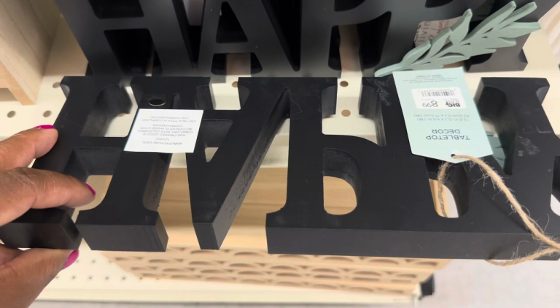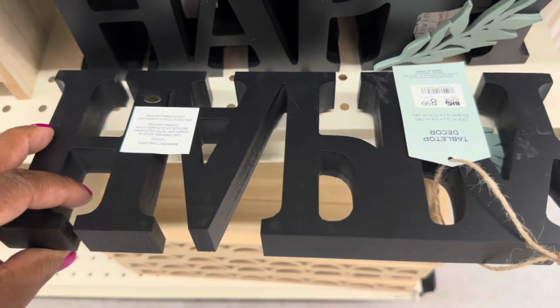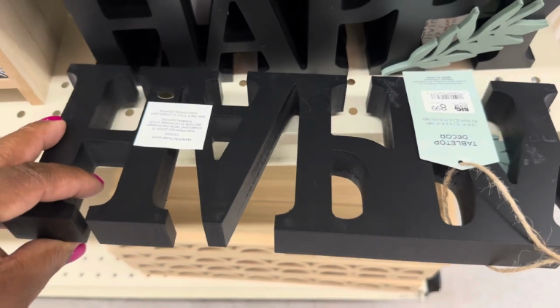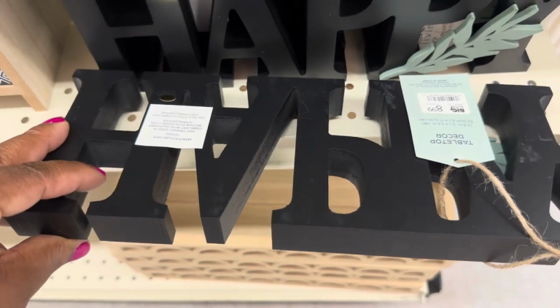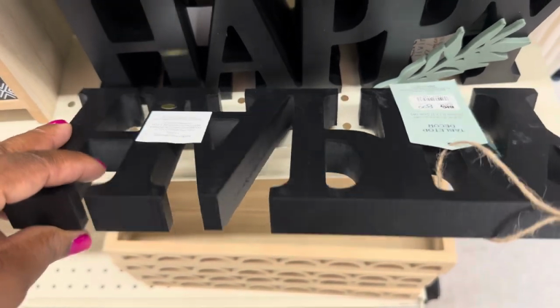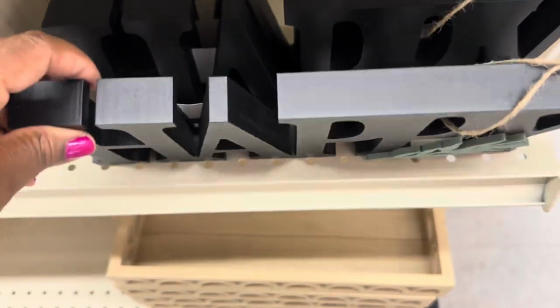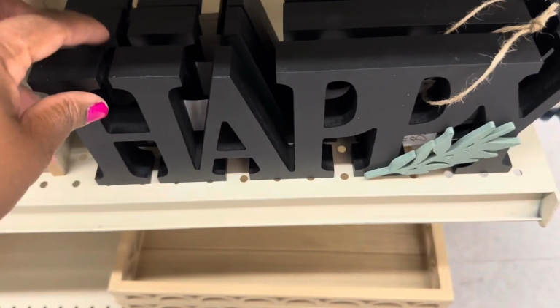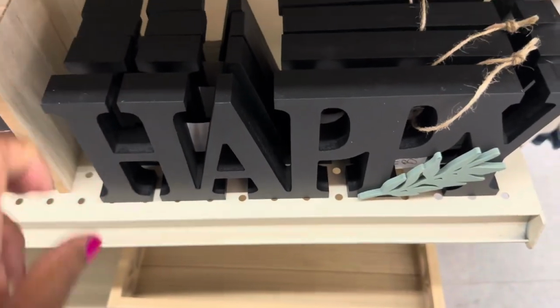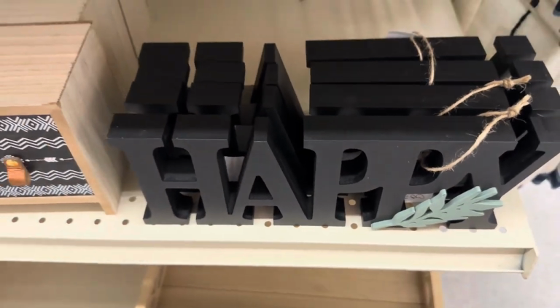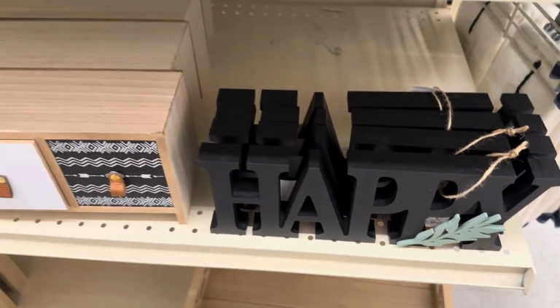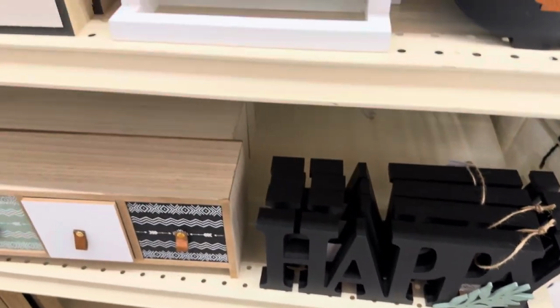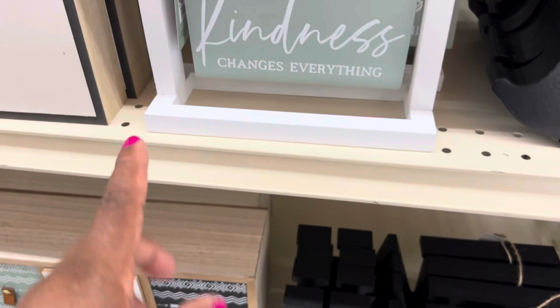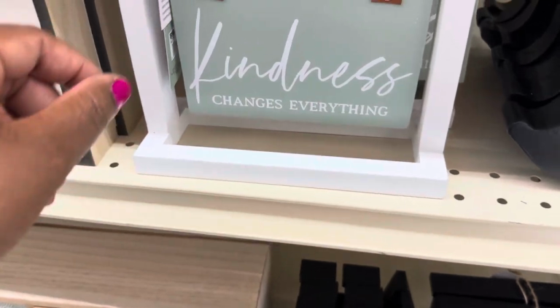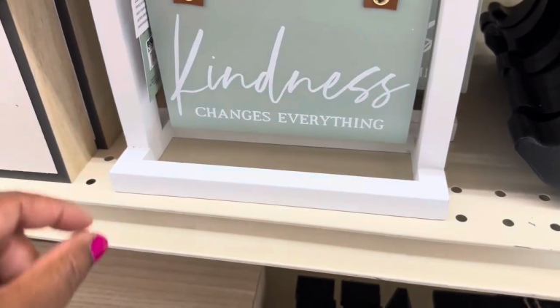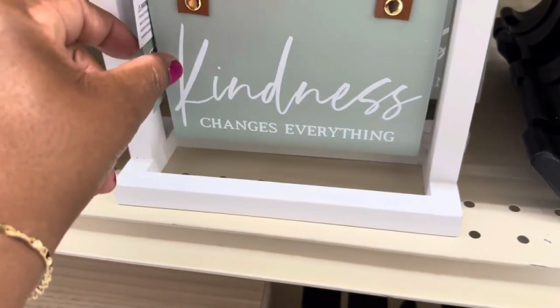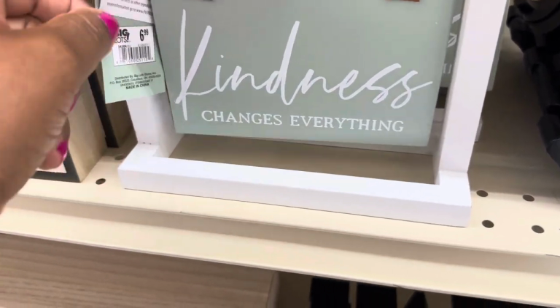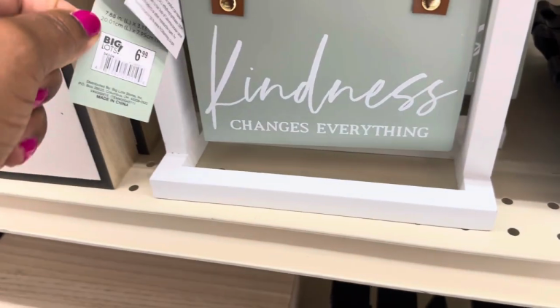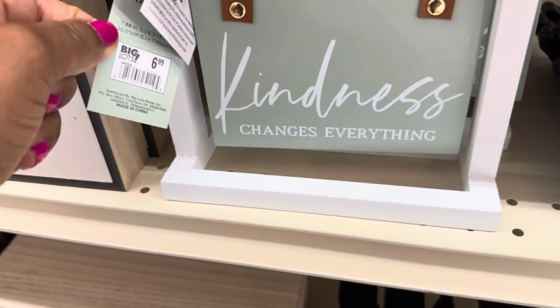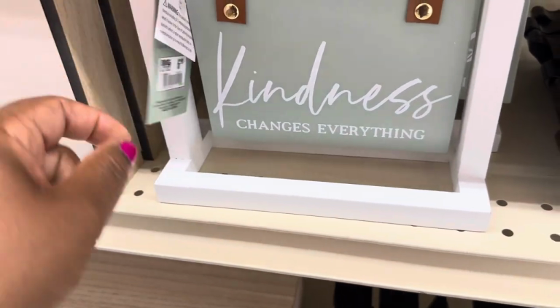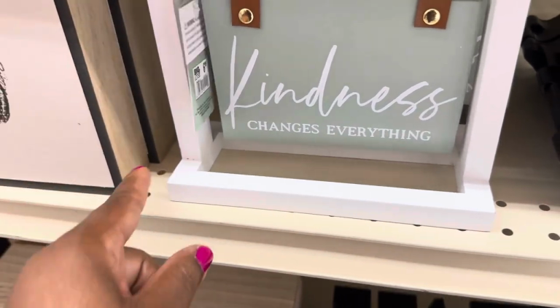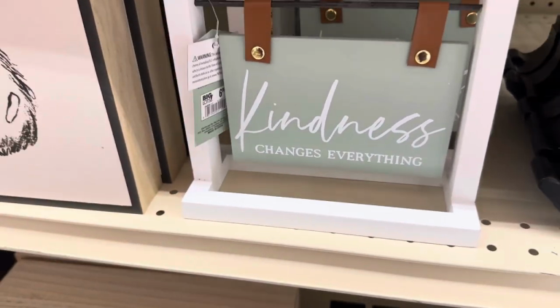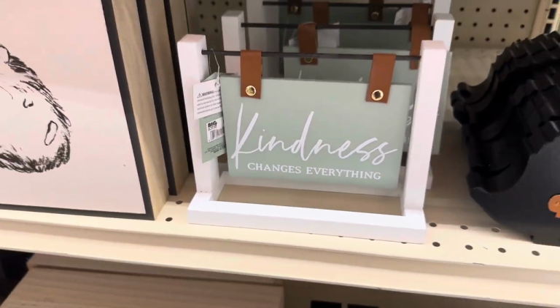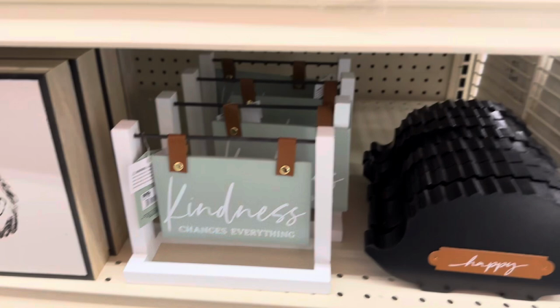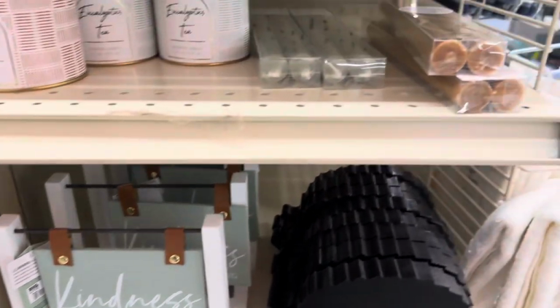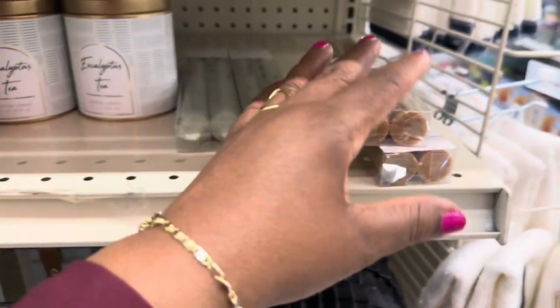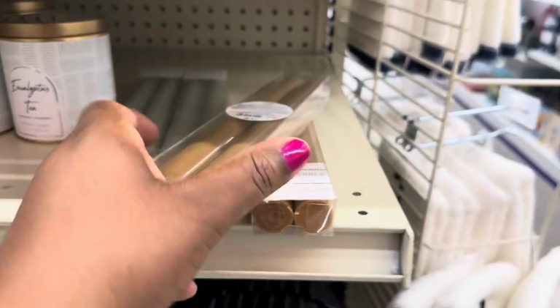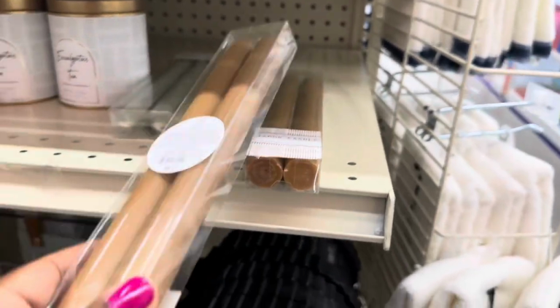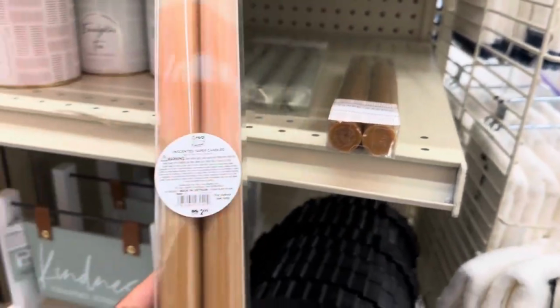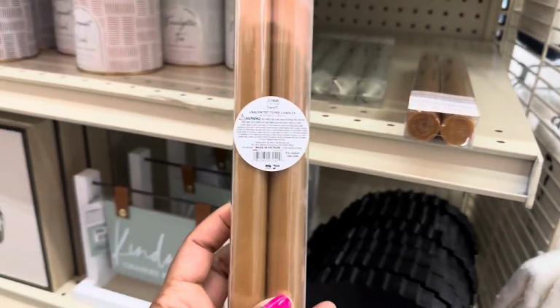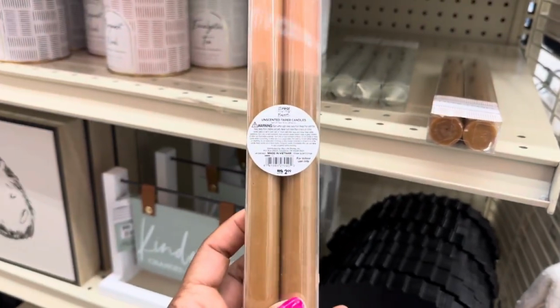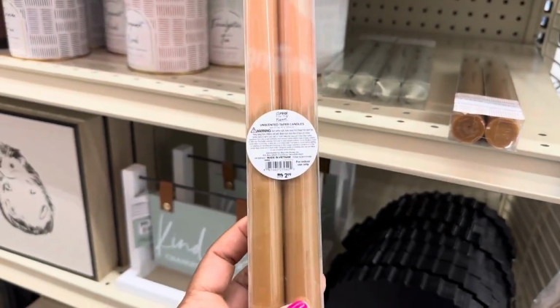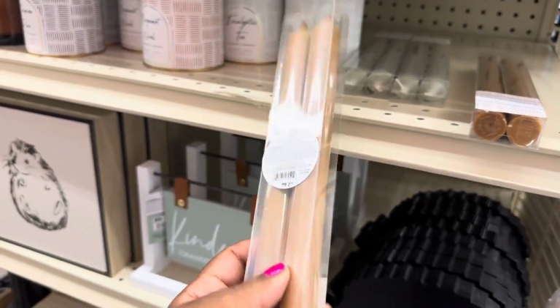This happy sign is $8.99. 'Kindness Changes Everything' — $6.99. That is true for the most part!